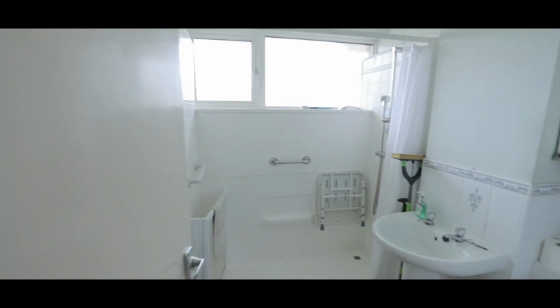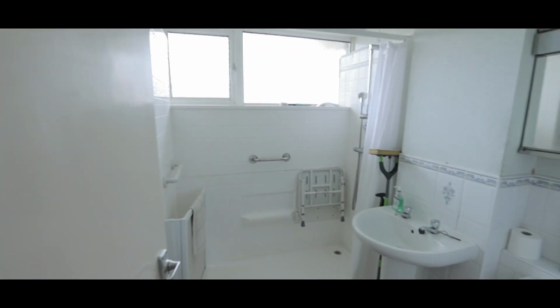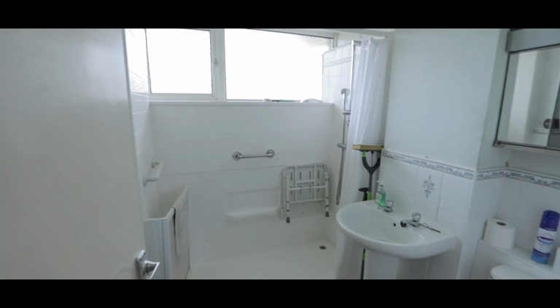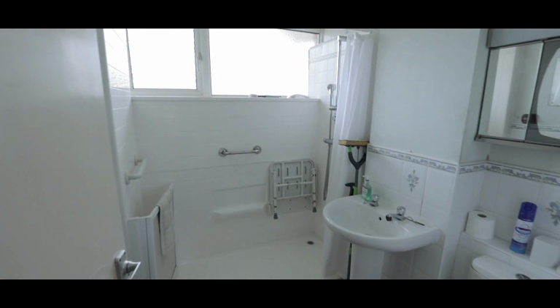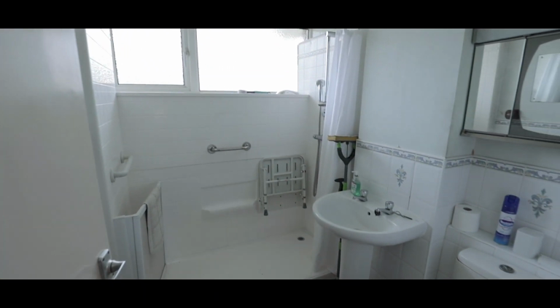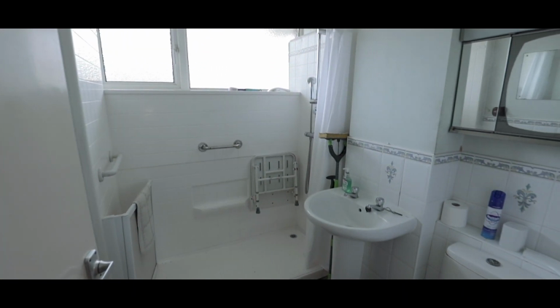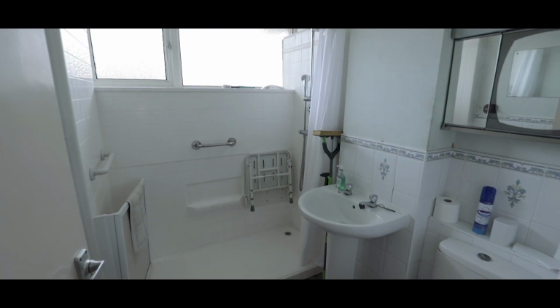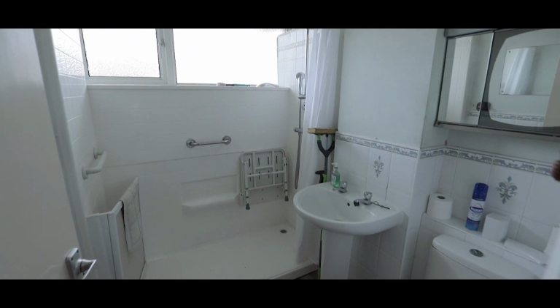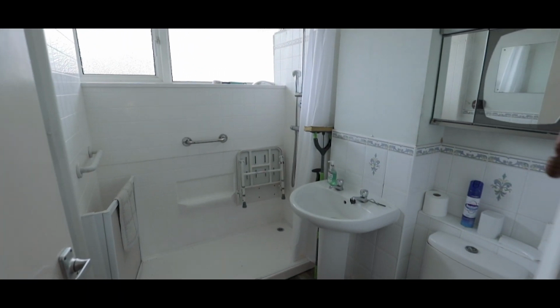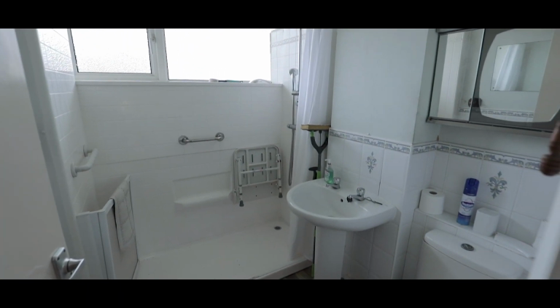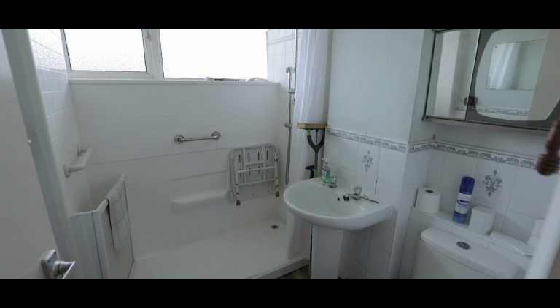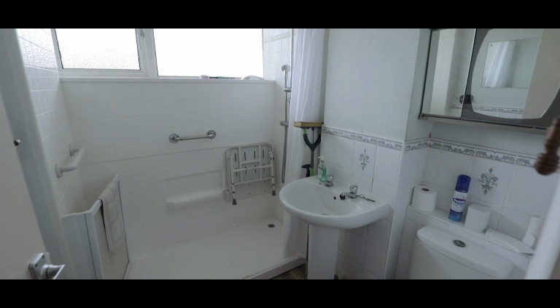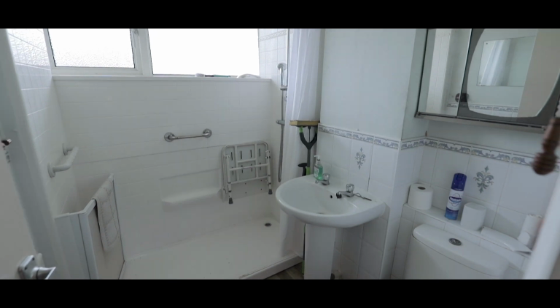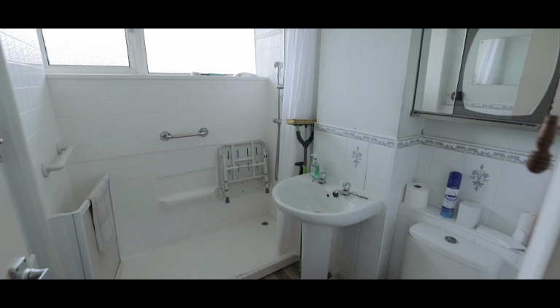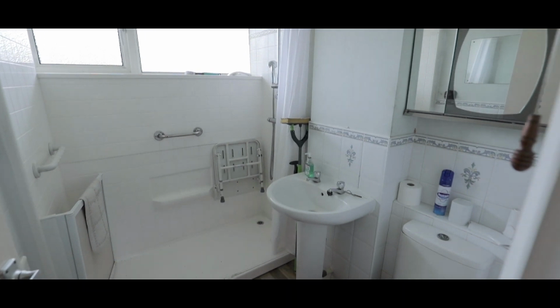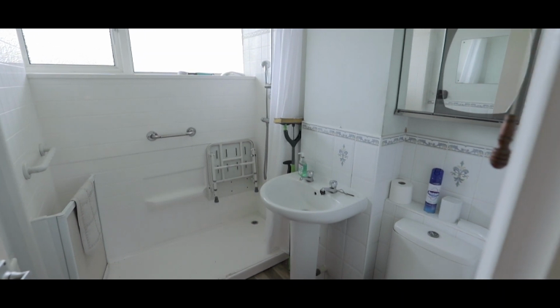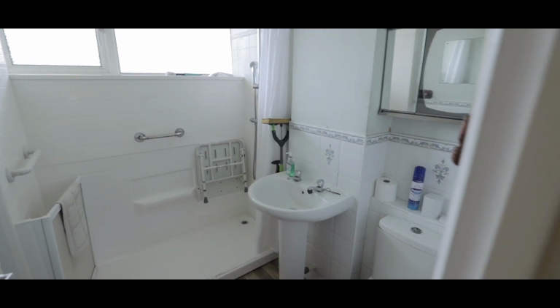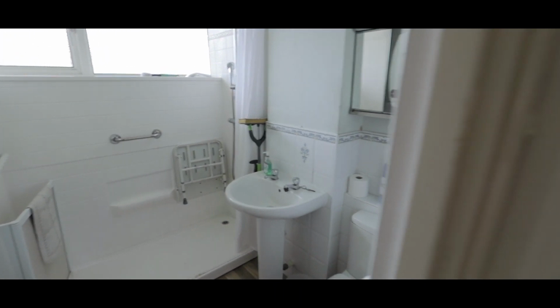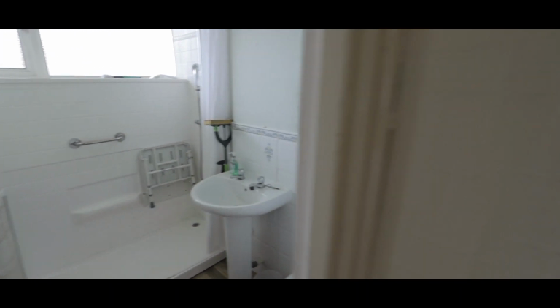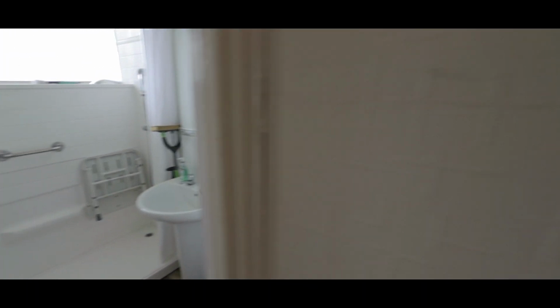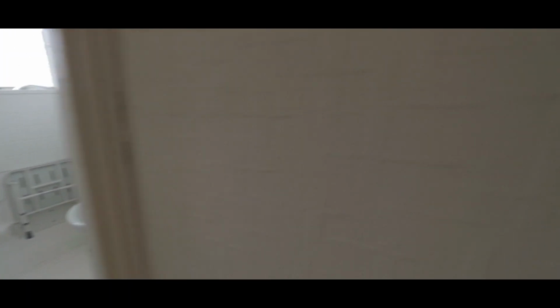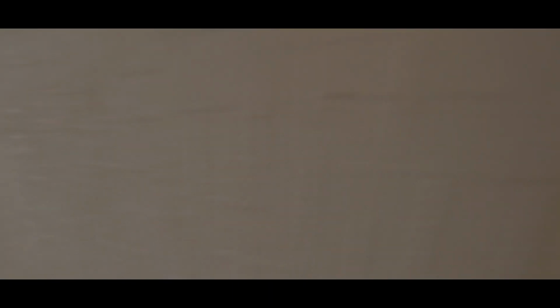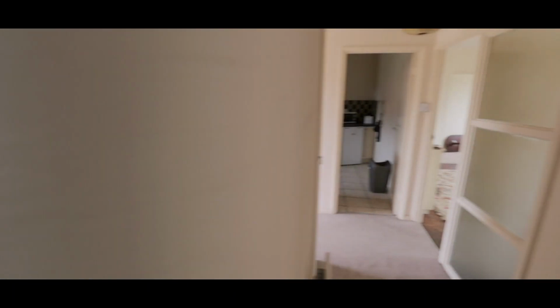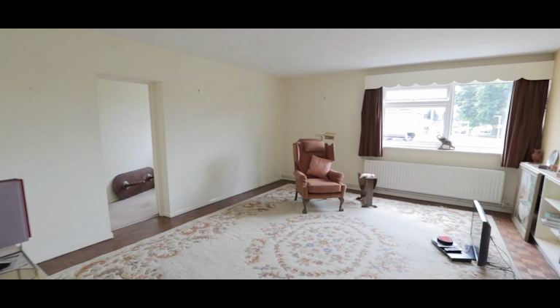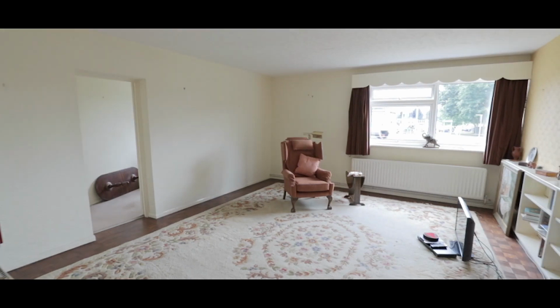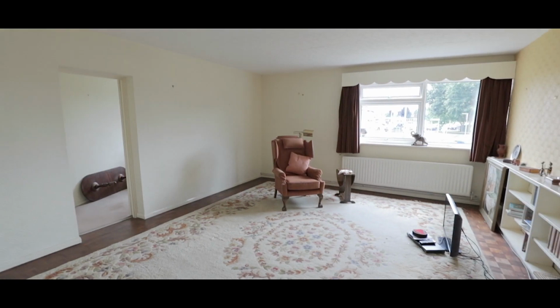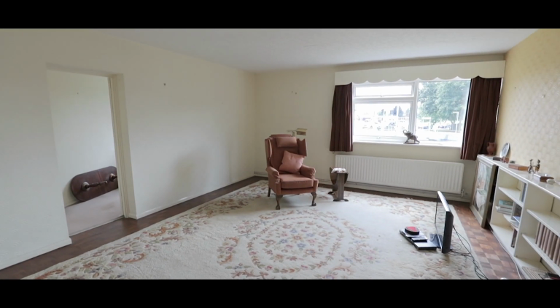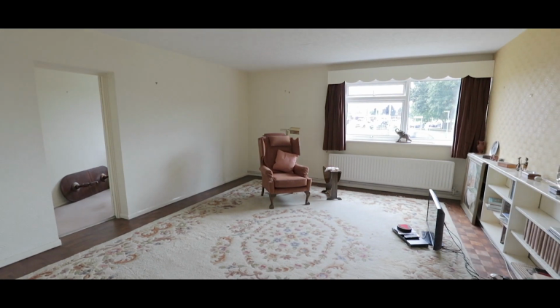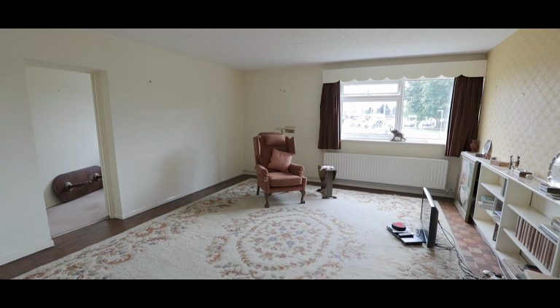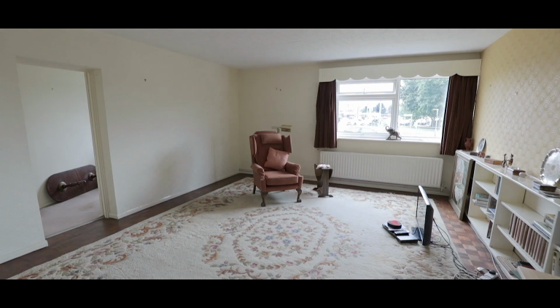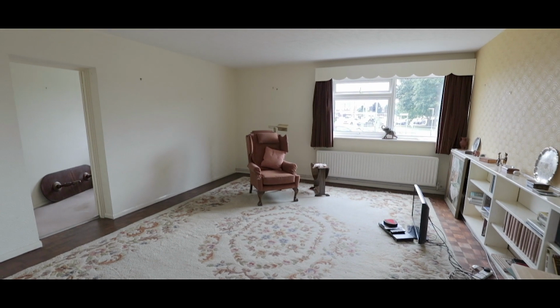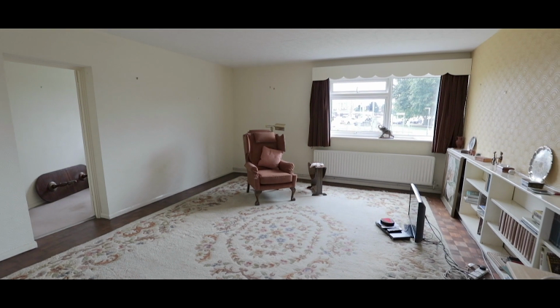The shower room features a low-level WC, hand wash basin, and a shower unit. If you'd like to arrange a viewing, please contact the Langley office today to make a reservation.